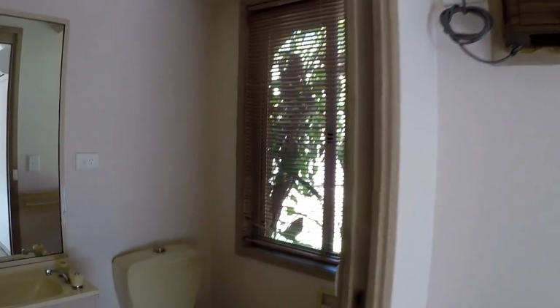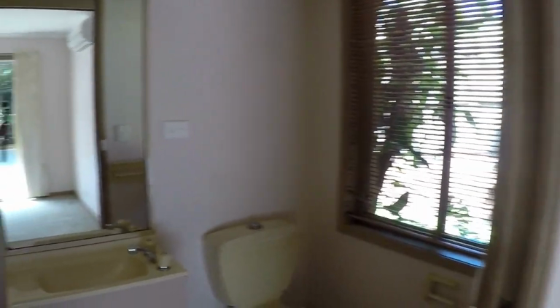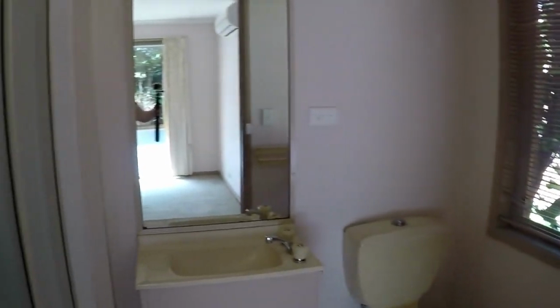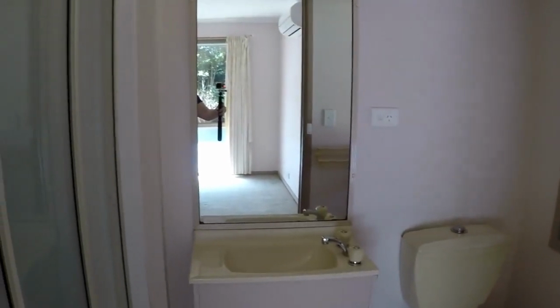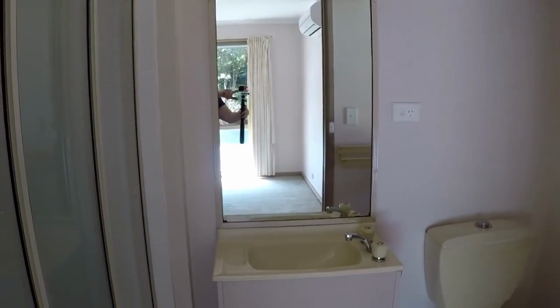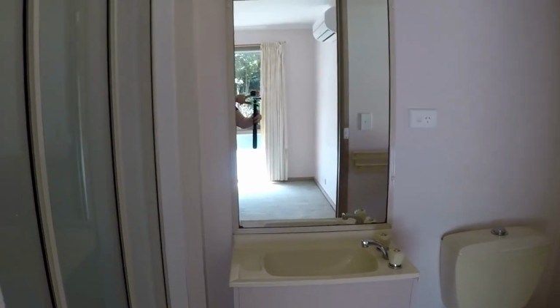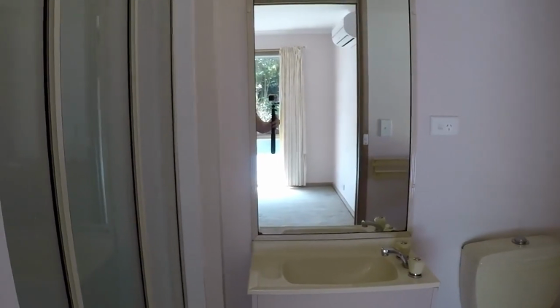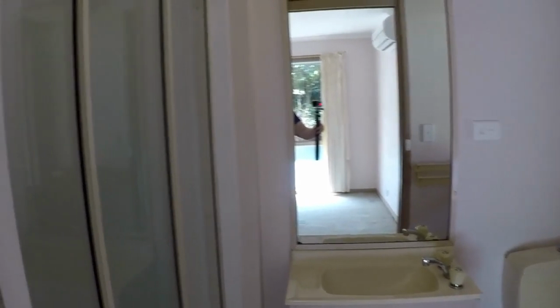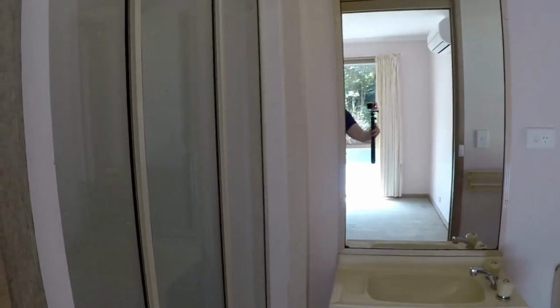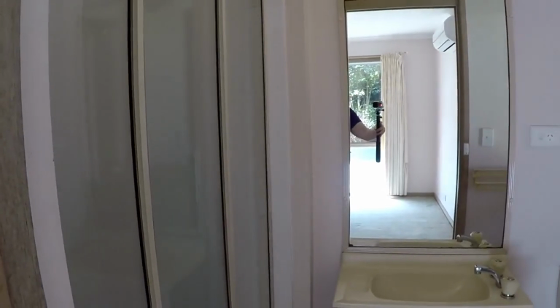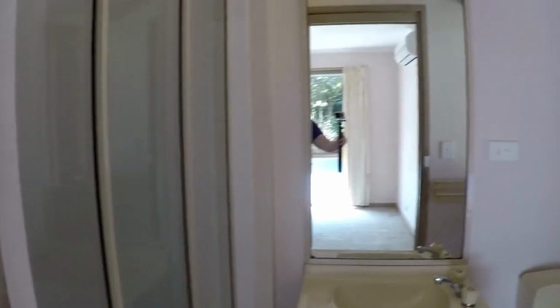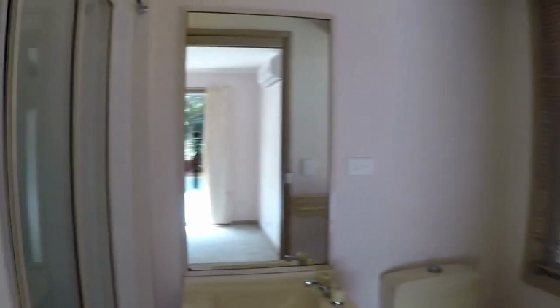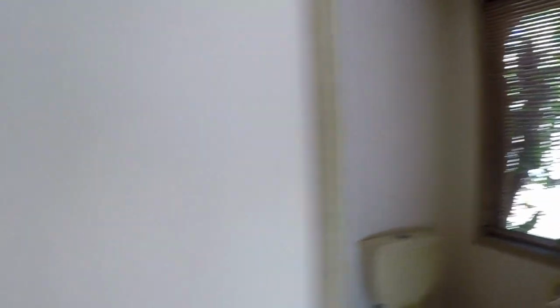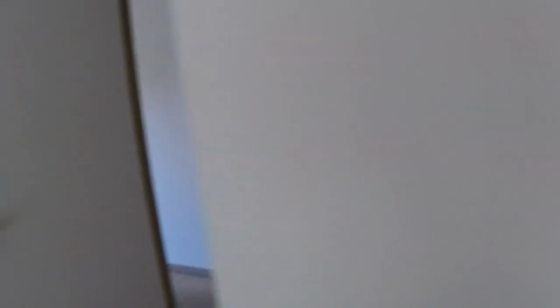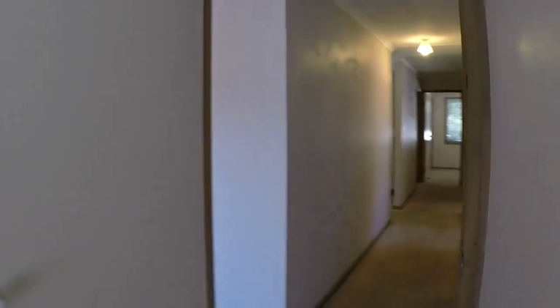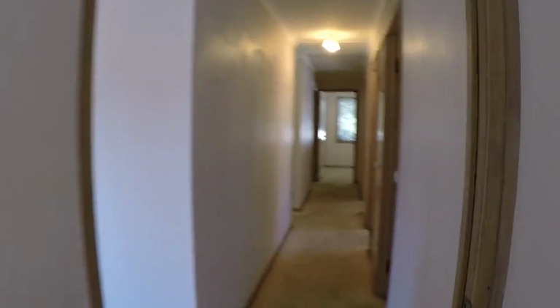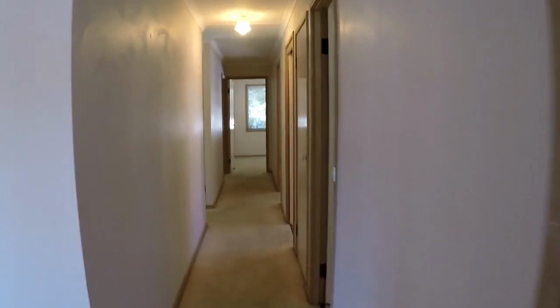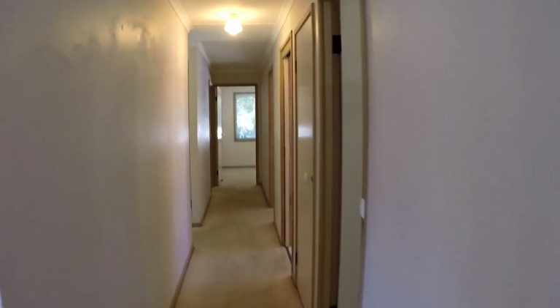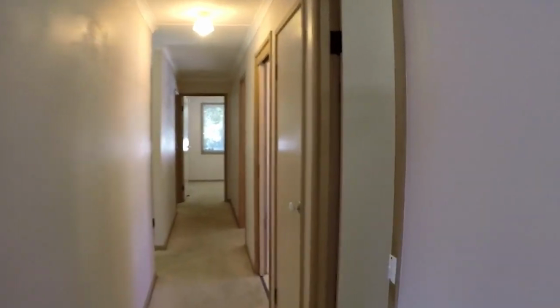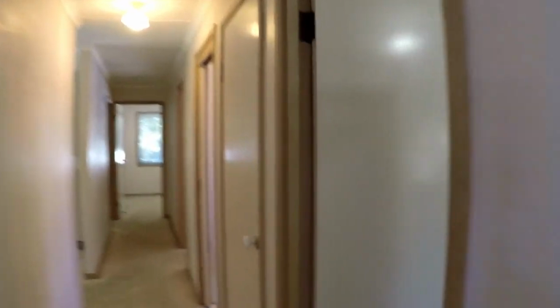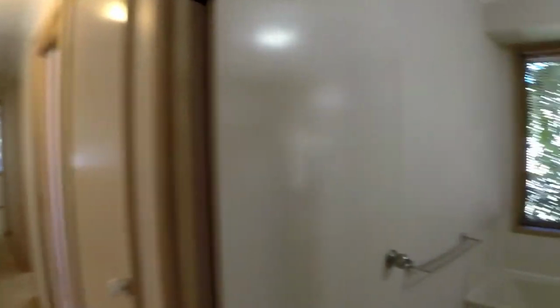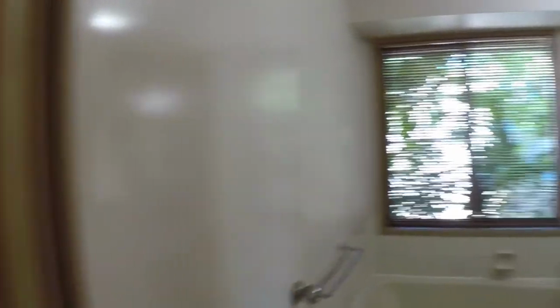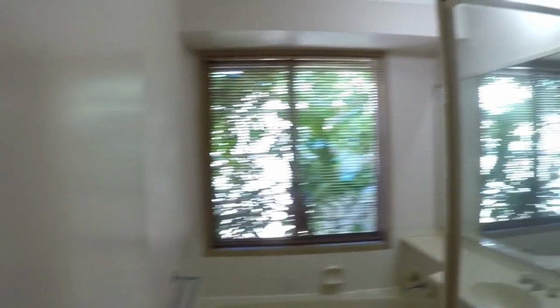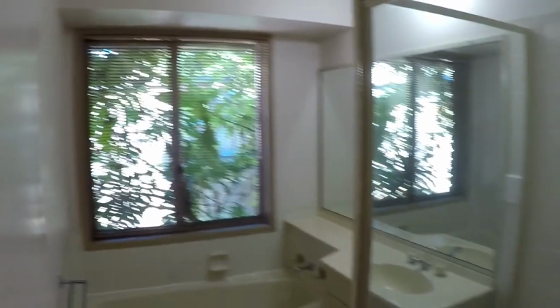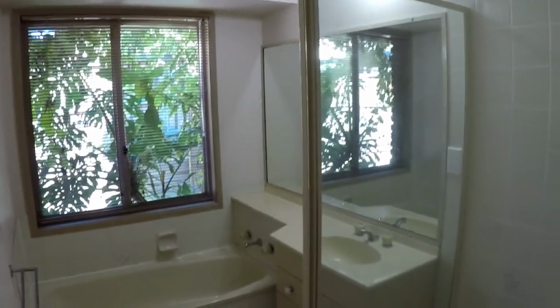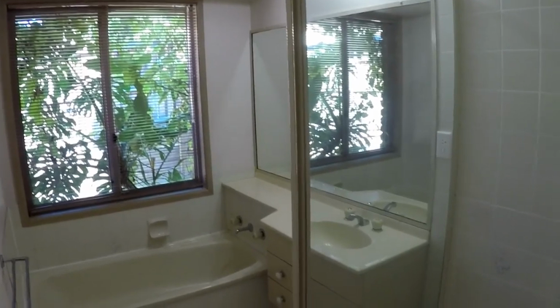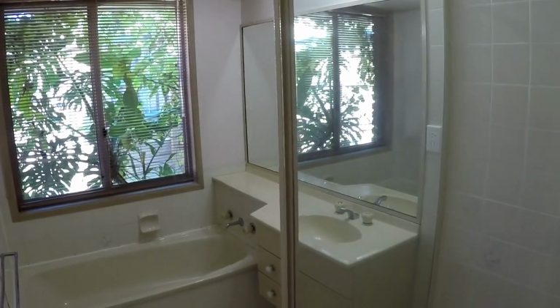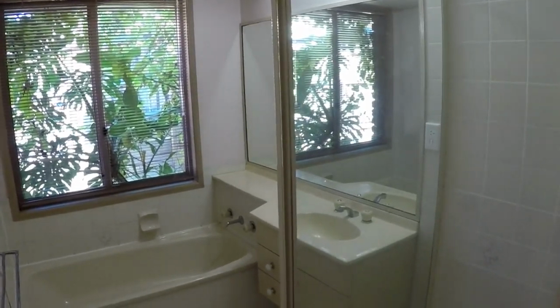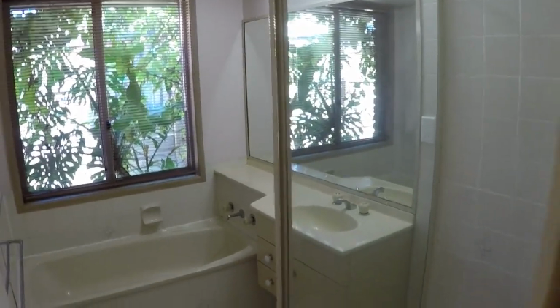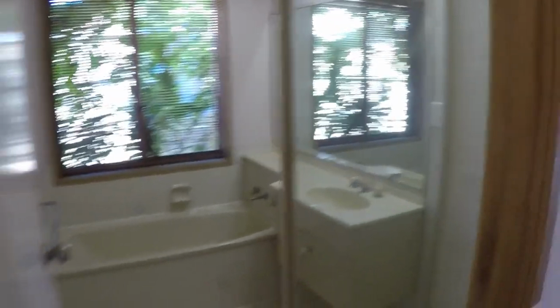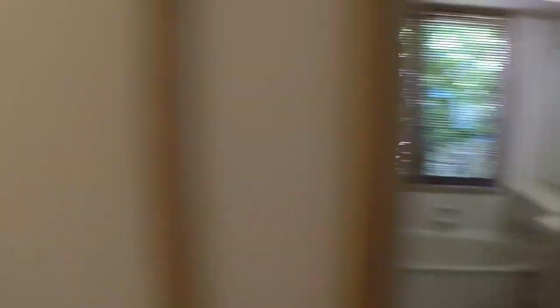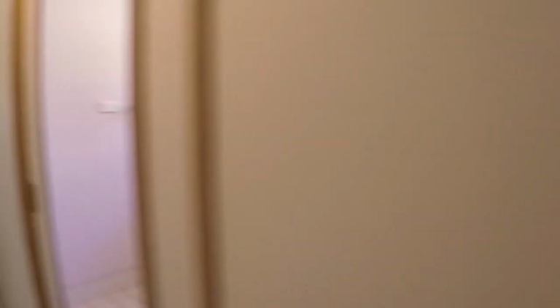Walking towards the rear down the hall, we have the family bathroom which has a separate shower and tub. Adjacent to that is the laundry and toilet.